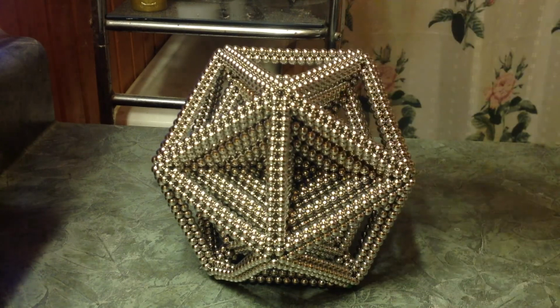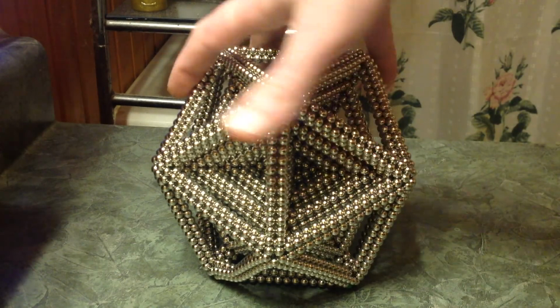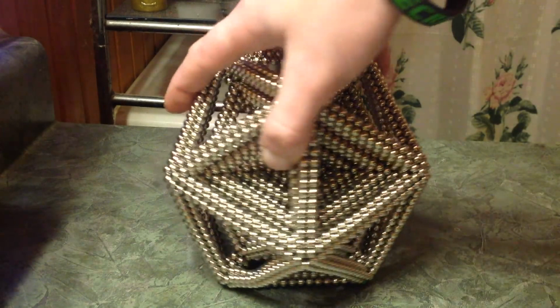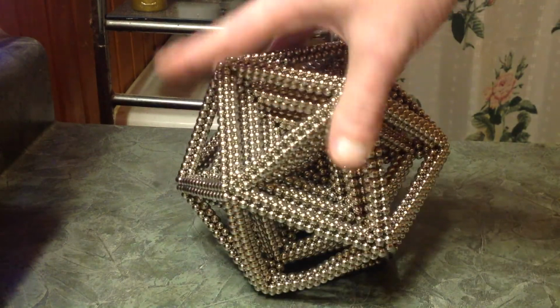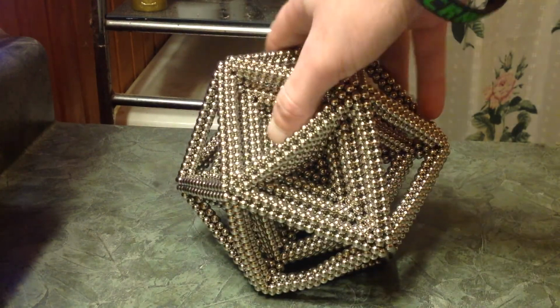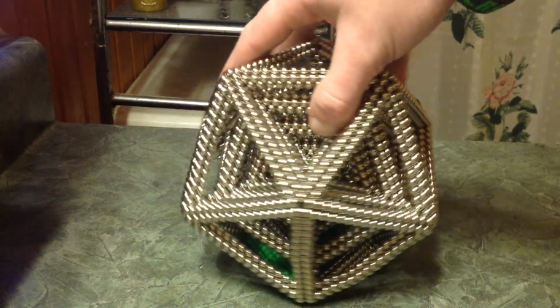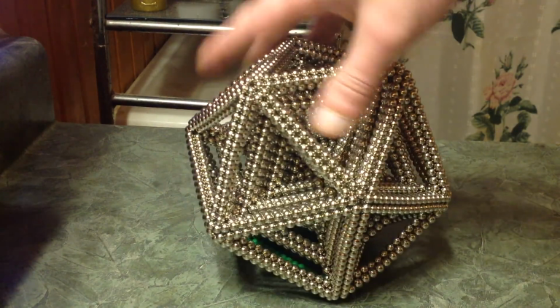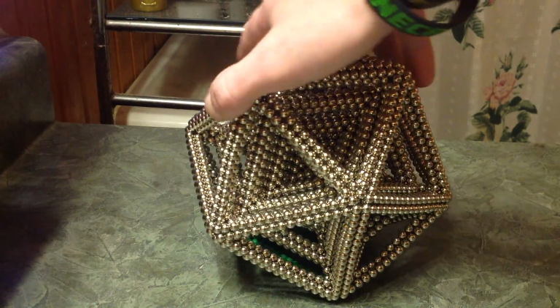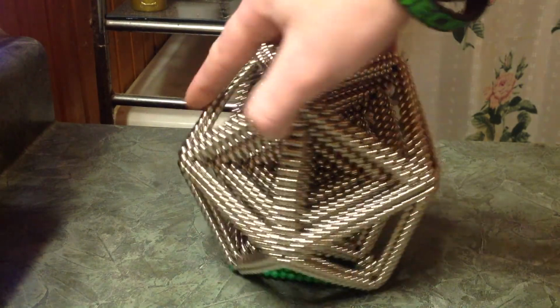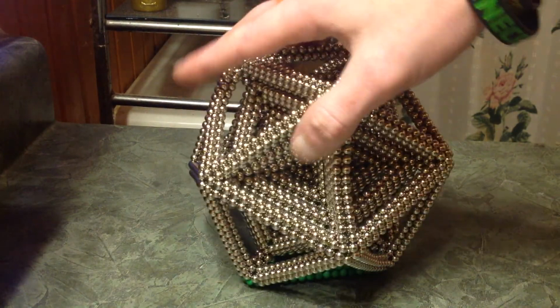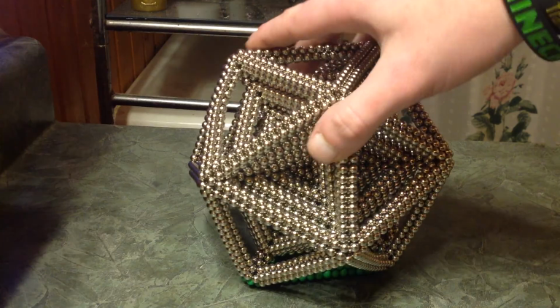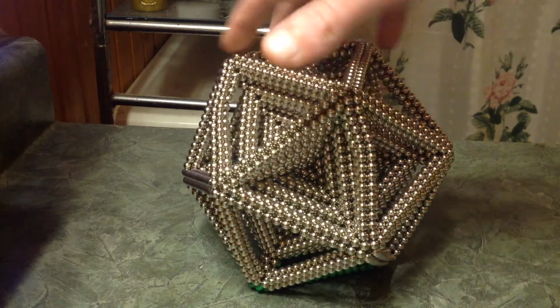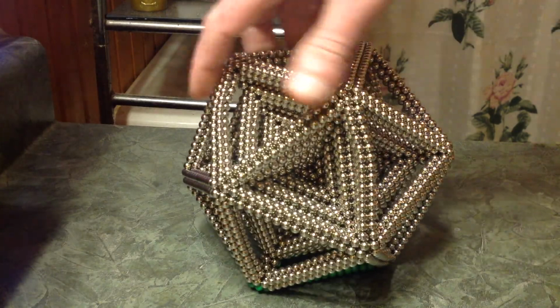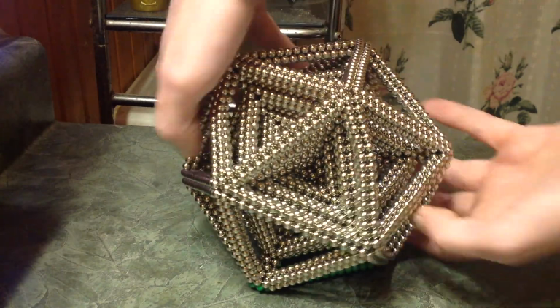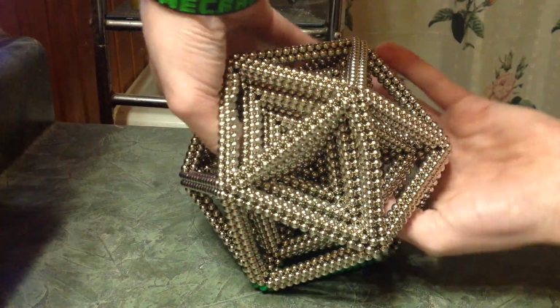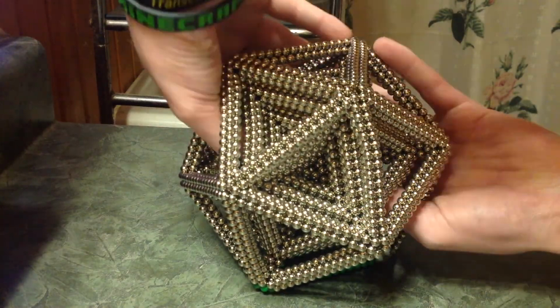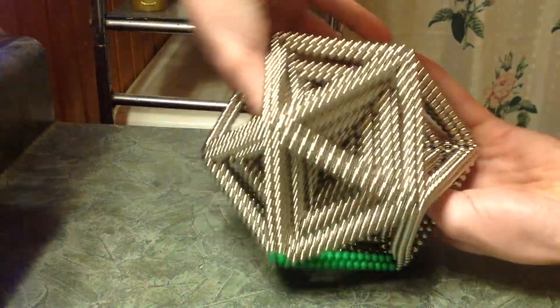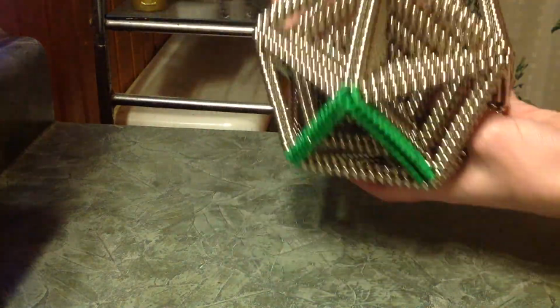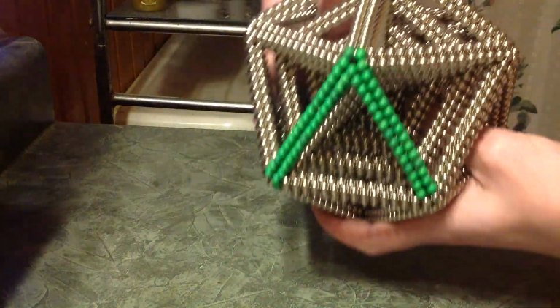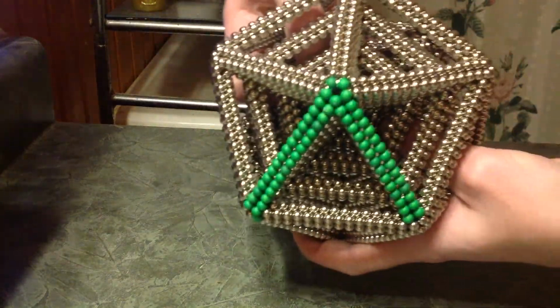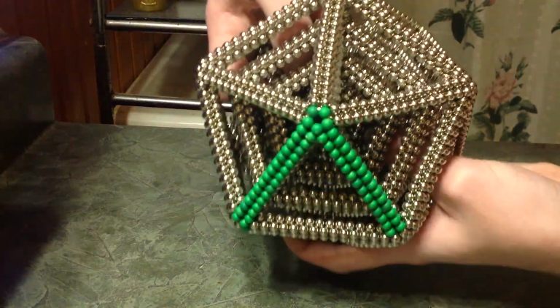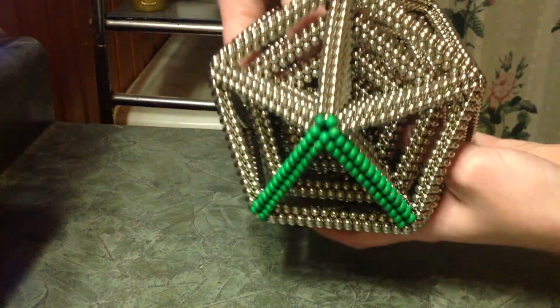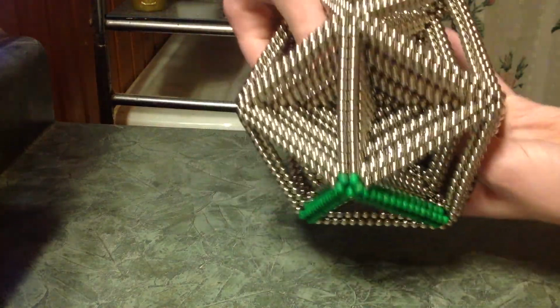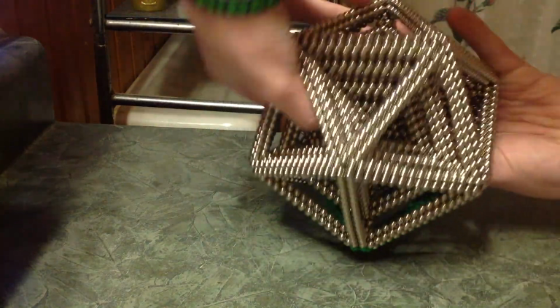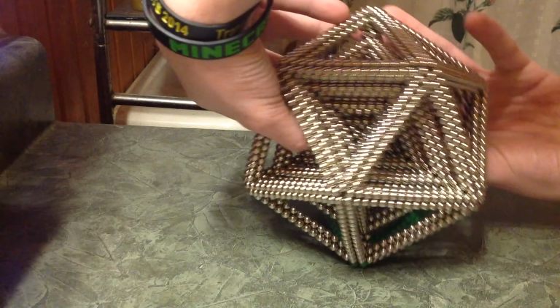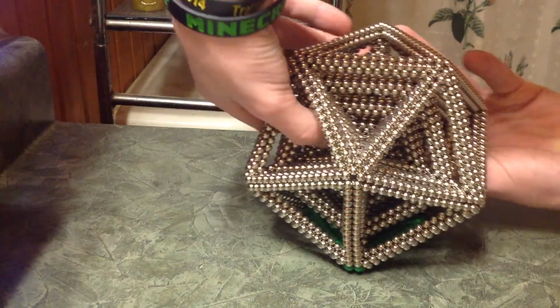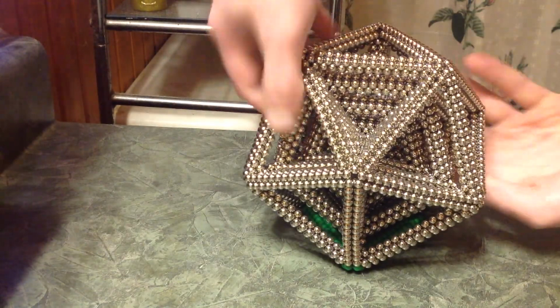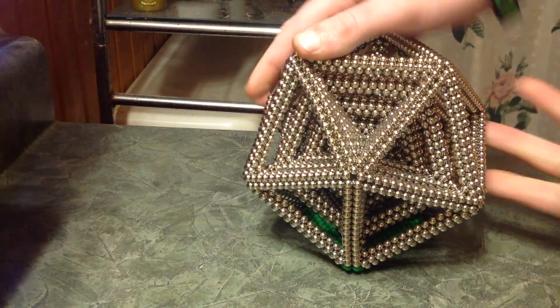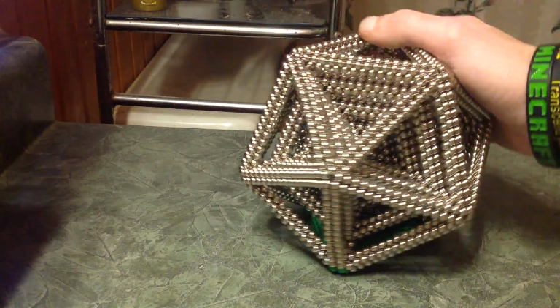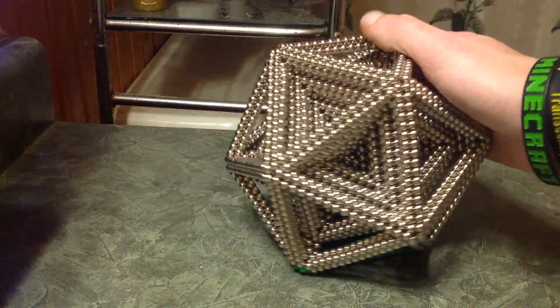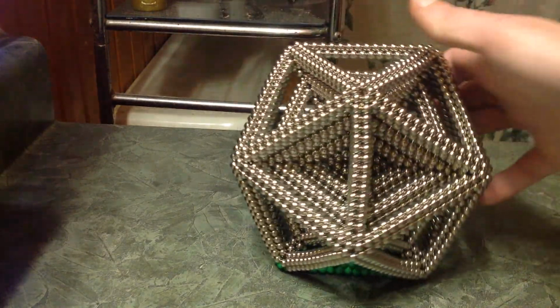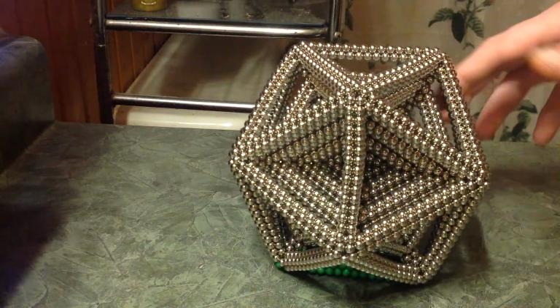This is 21 sets of Zen magnets. As you can see, I just ran out, so there's two rows there of green, but that's okay. This is 21 sets.